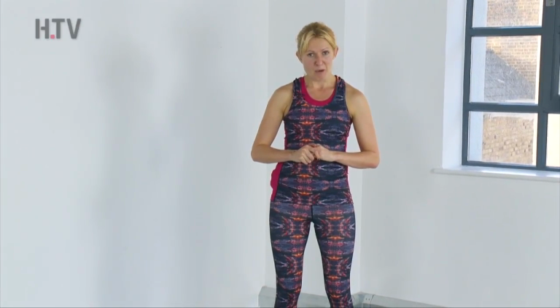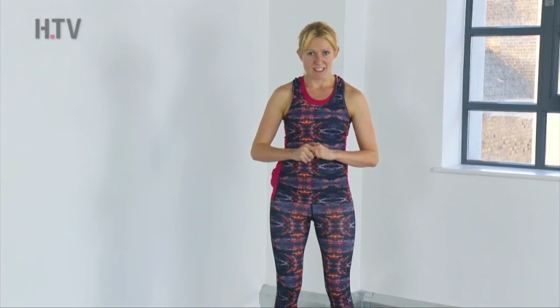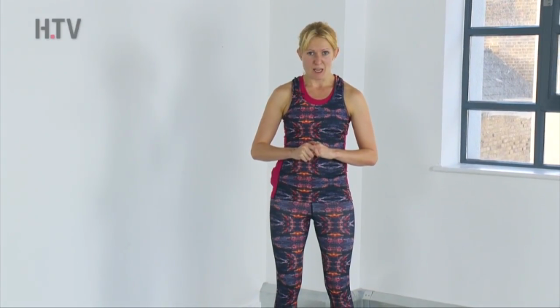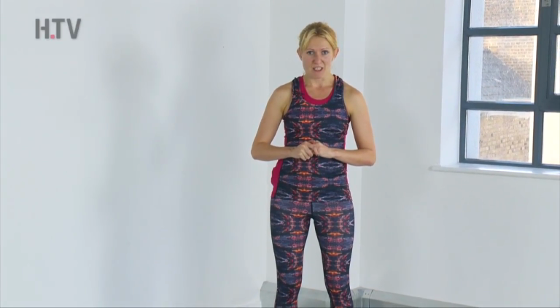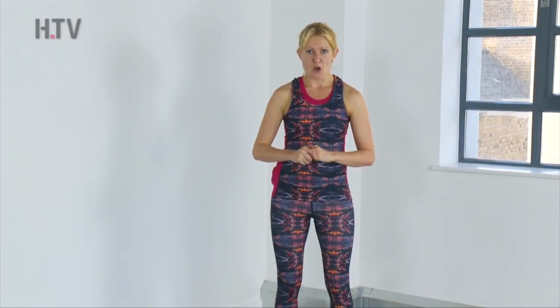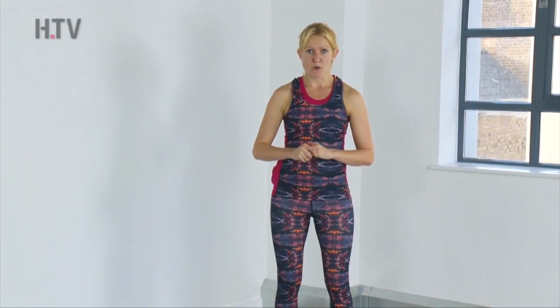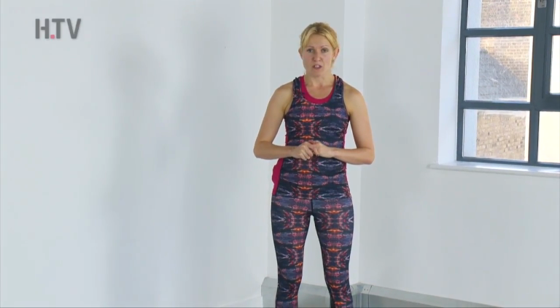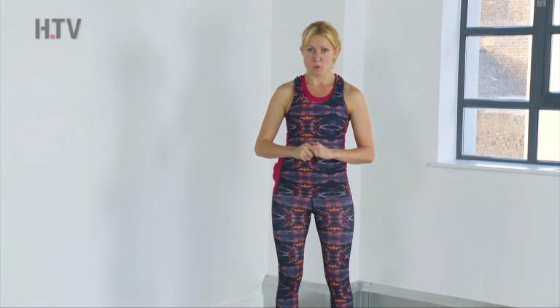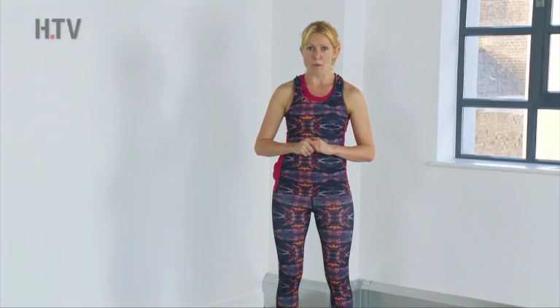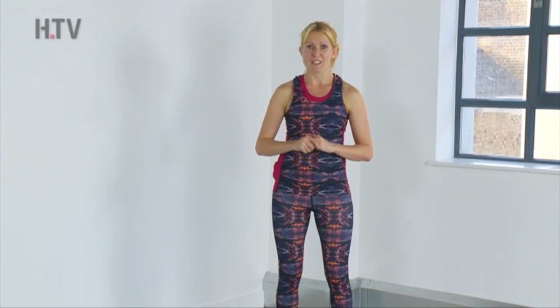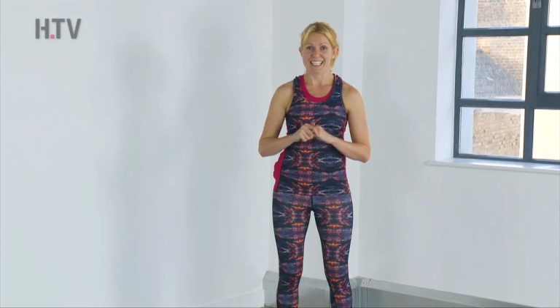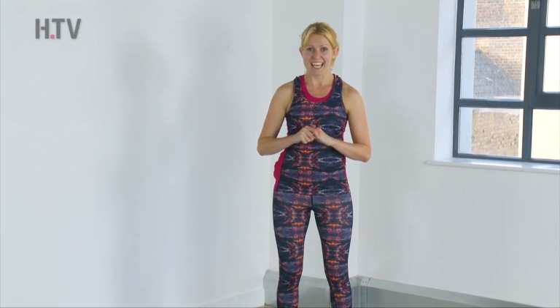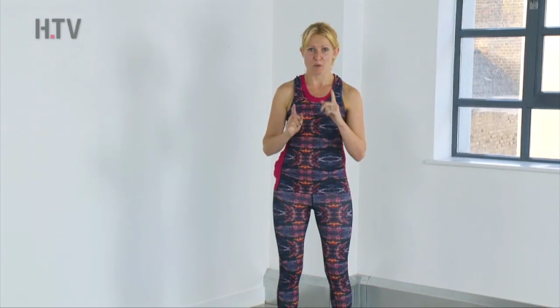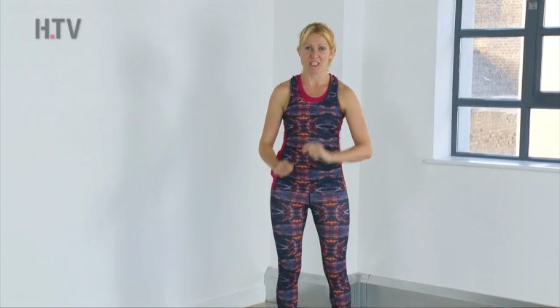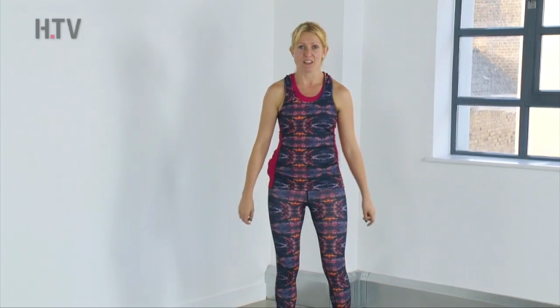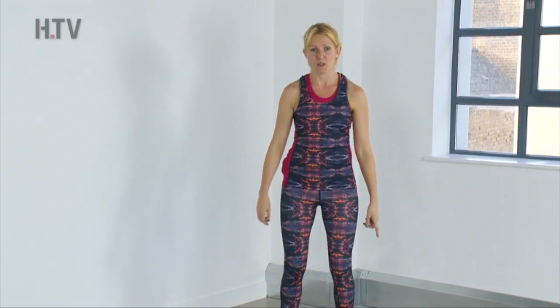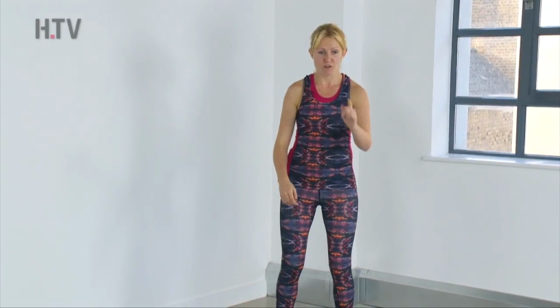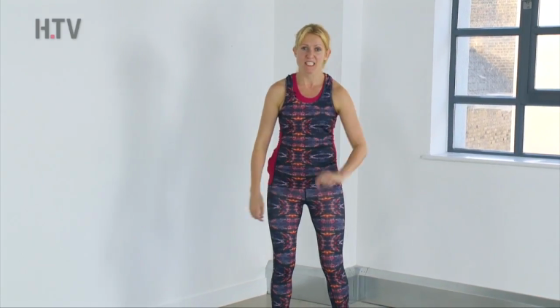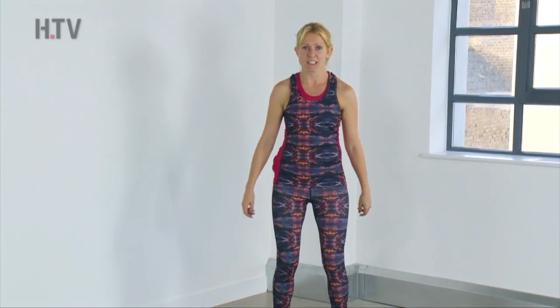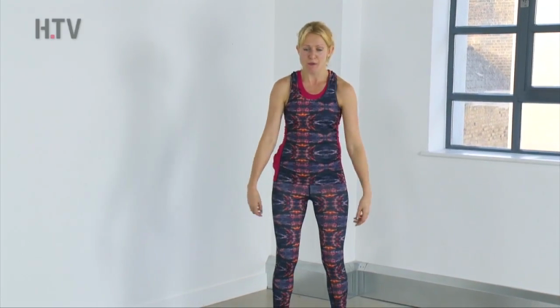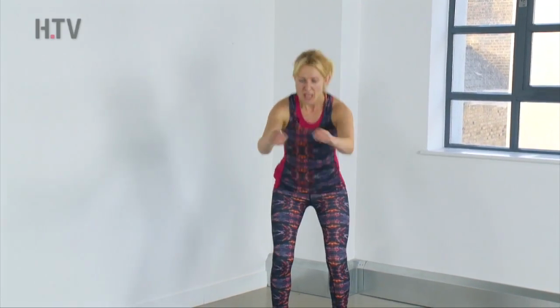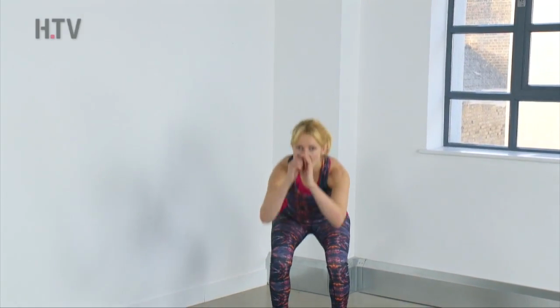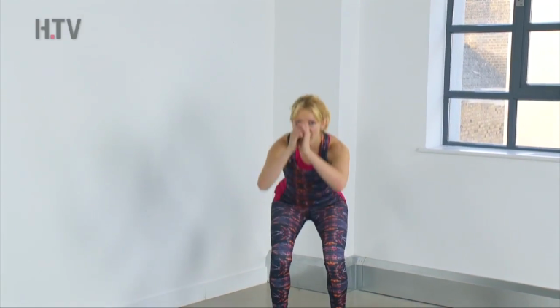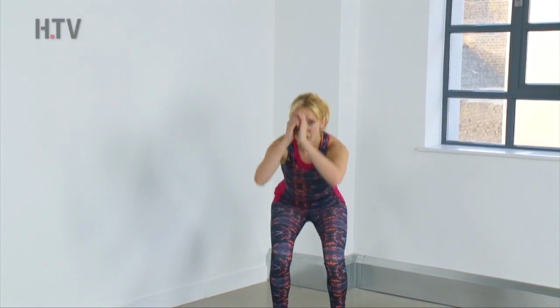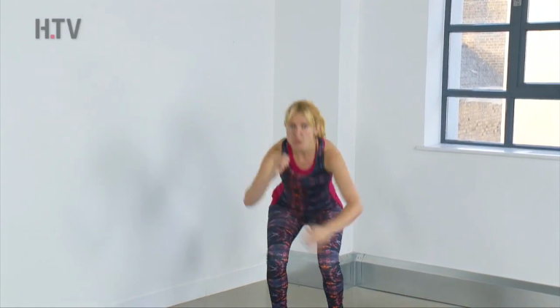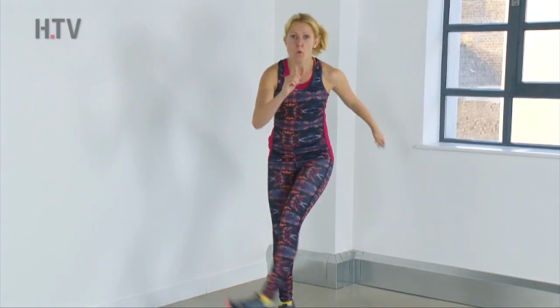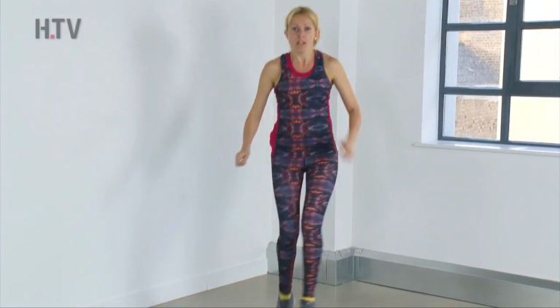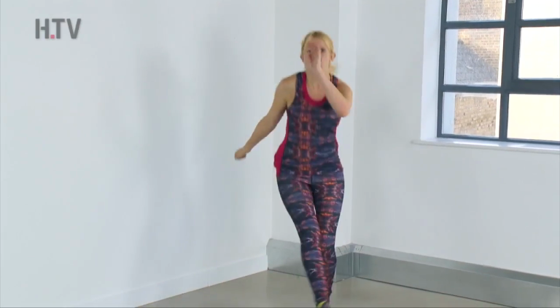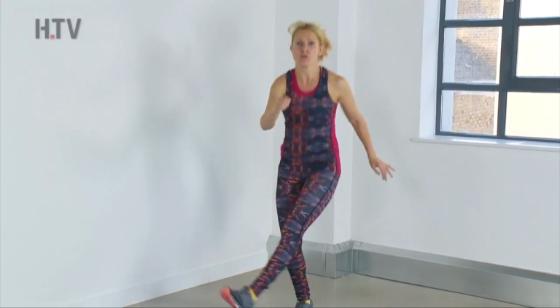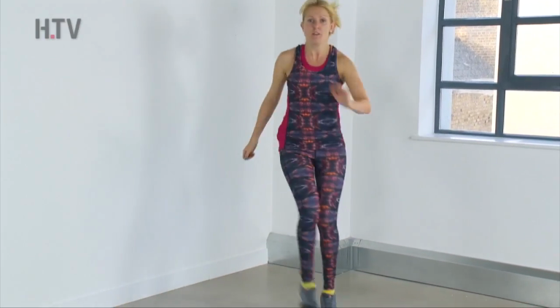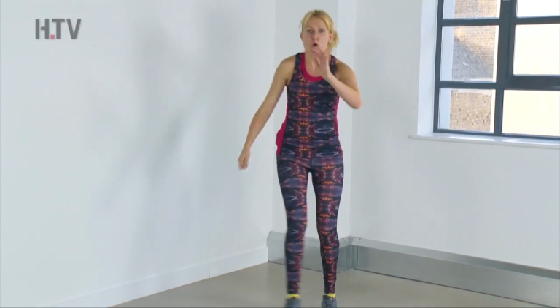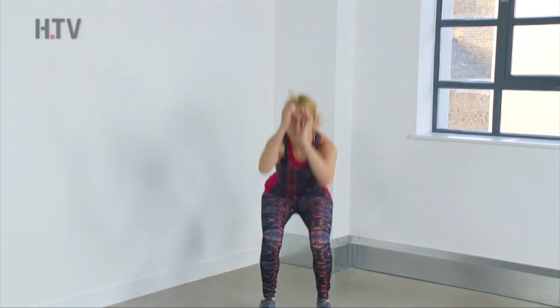Today we're going to start off with our squat pulse and kicks, which we did the other day. When you're ready, set your timer and we're going to sit for two — one, two, three, four kicks.